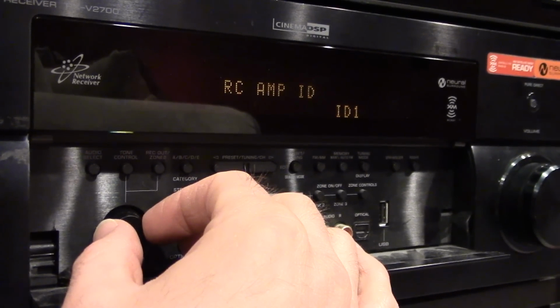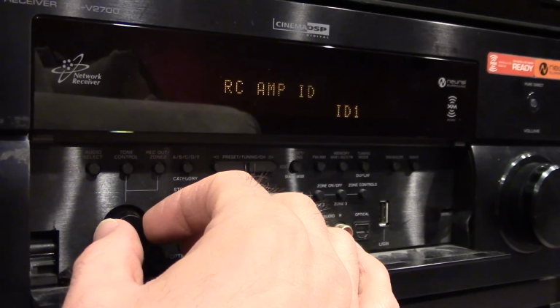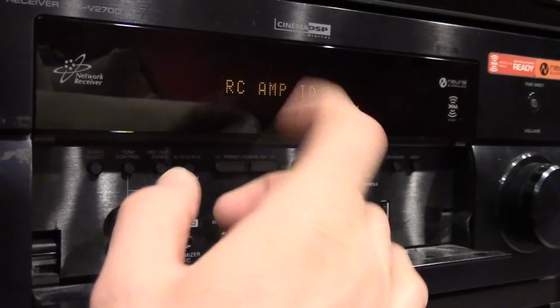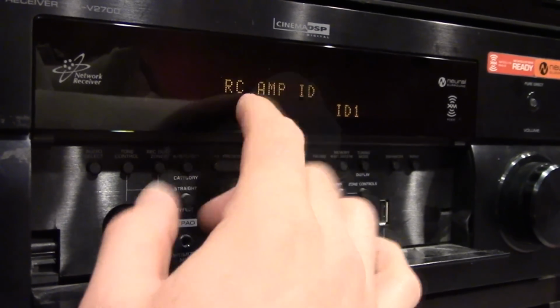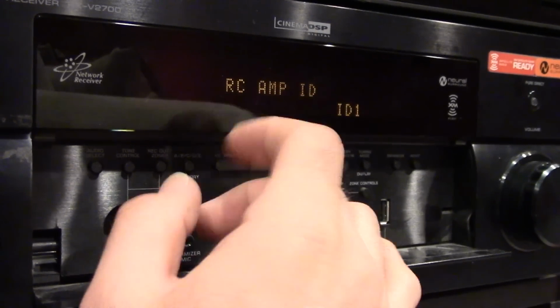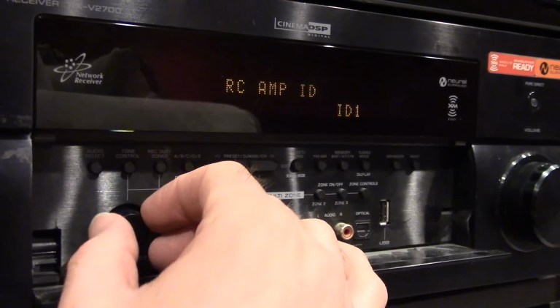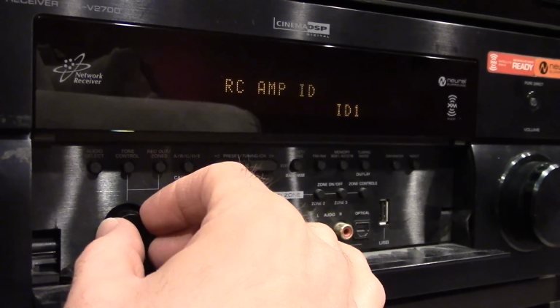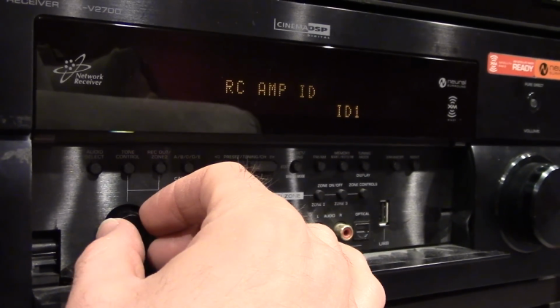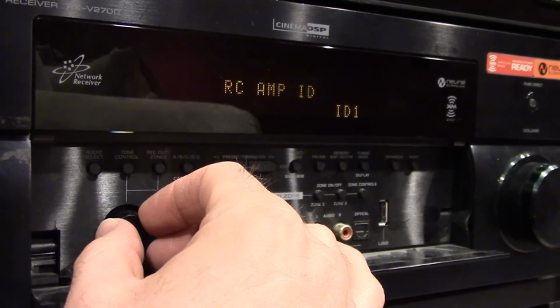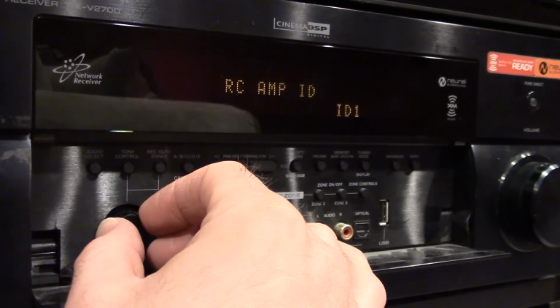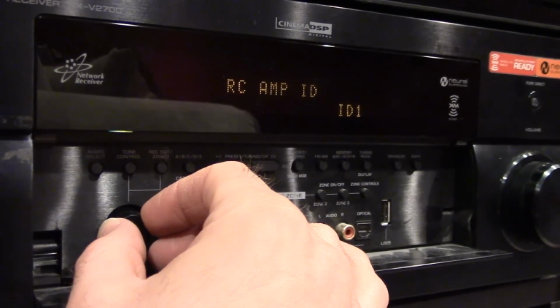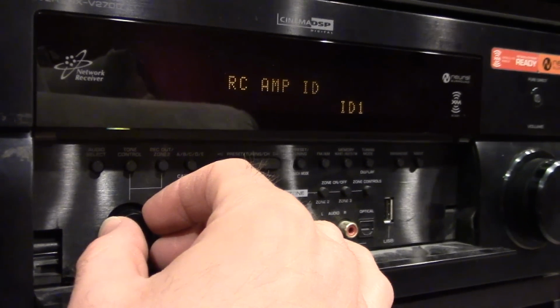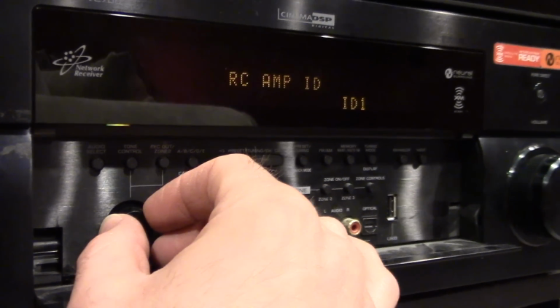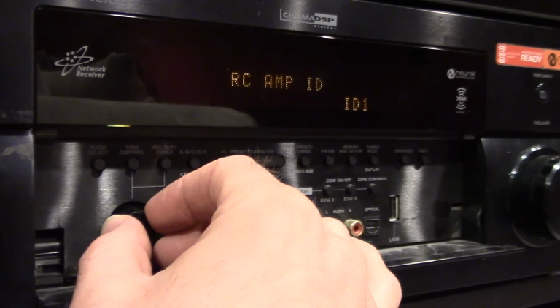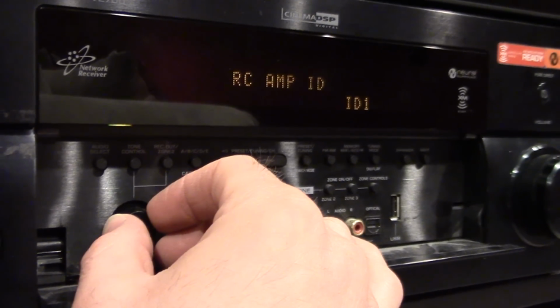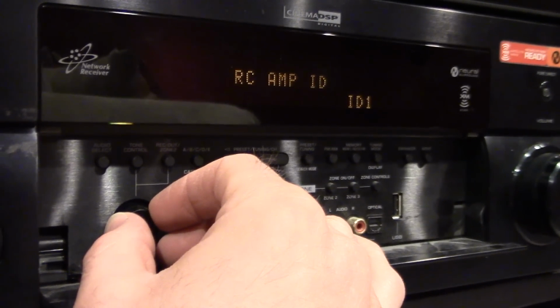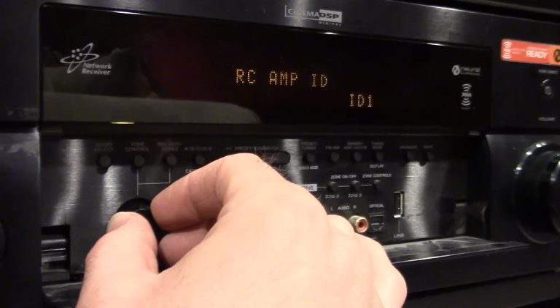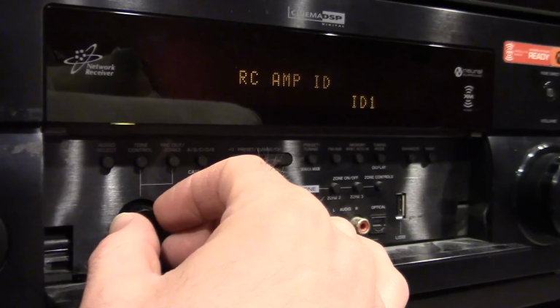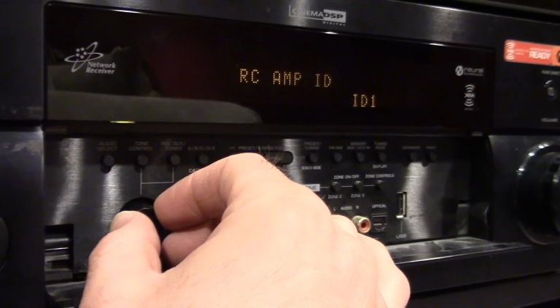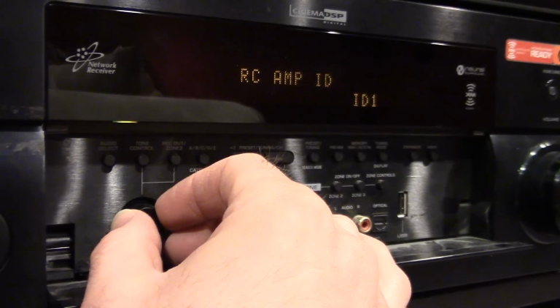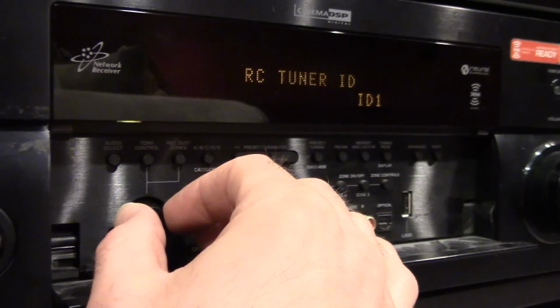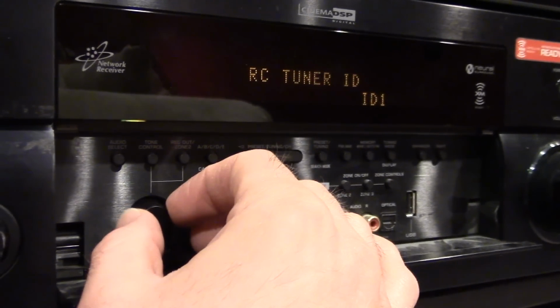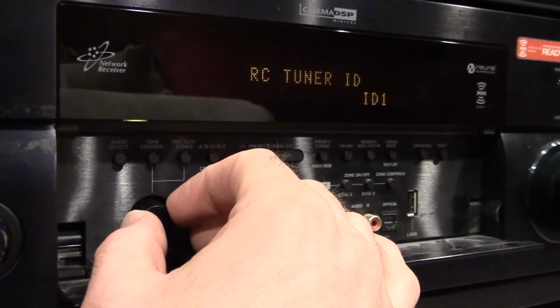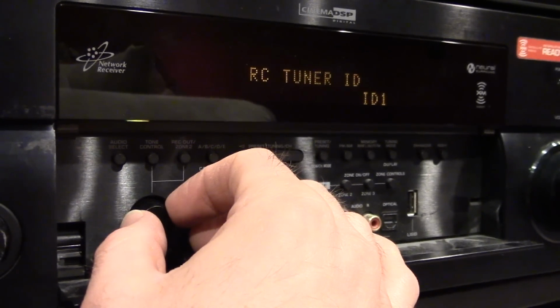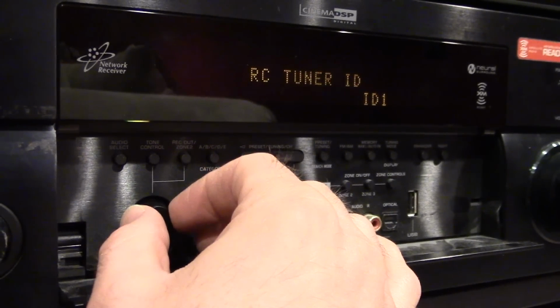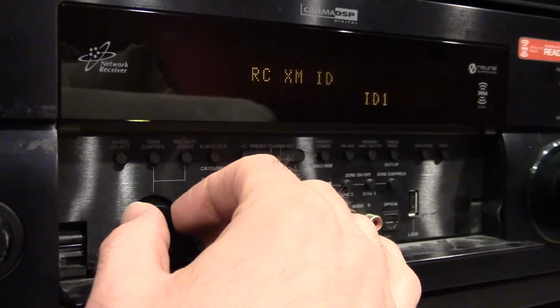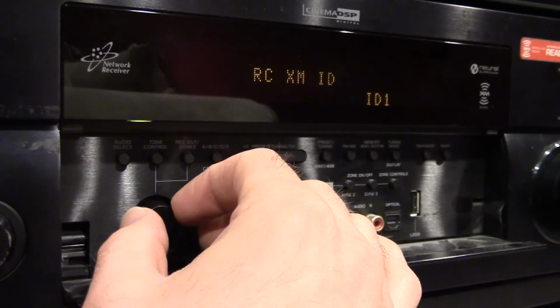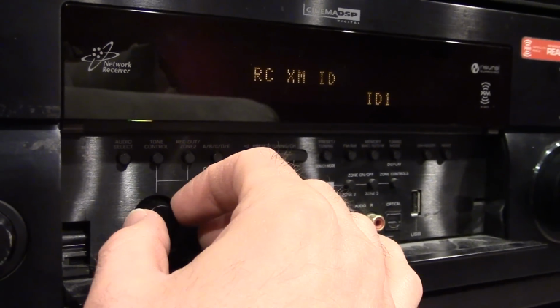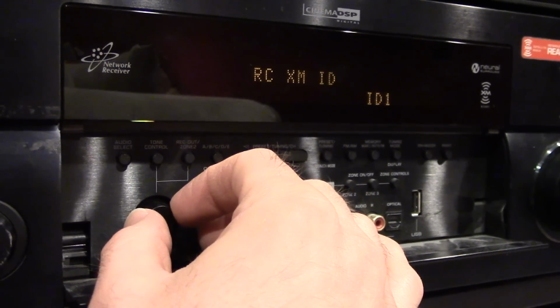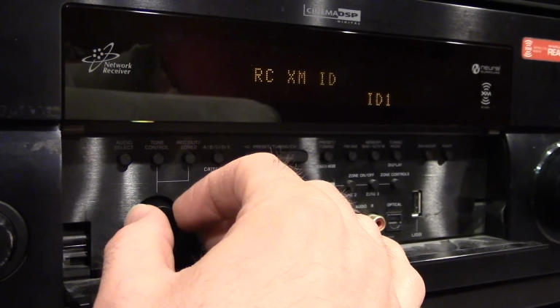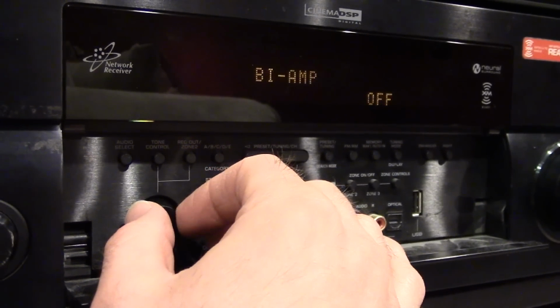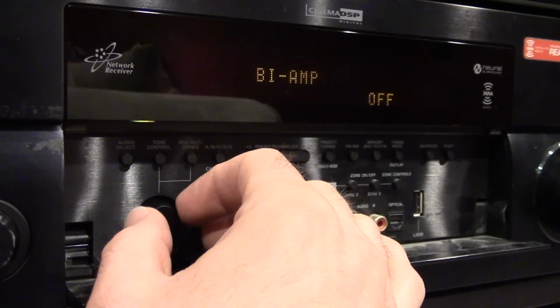This is to set the ID of this unit if you're going to pair it up with different equipment and remotes. Same thing here, same thing there.